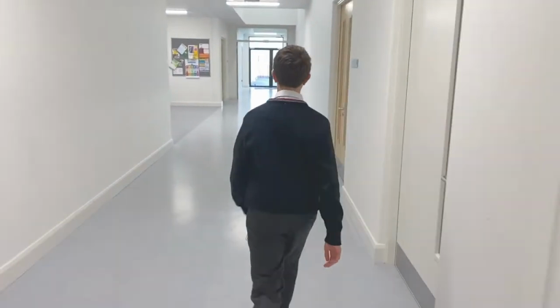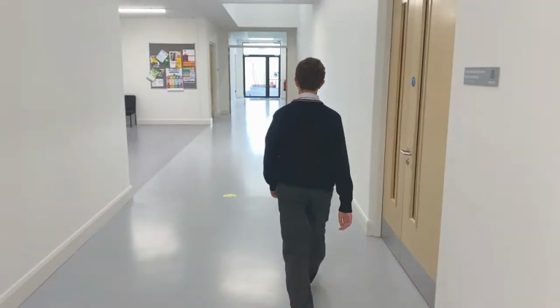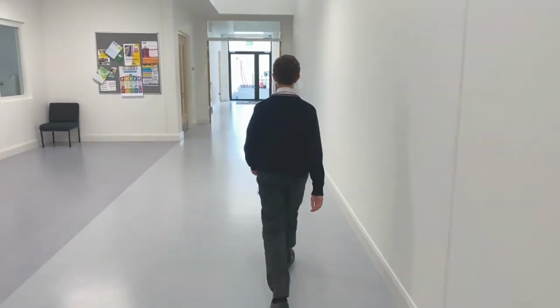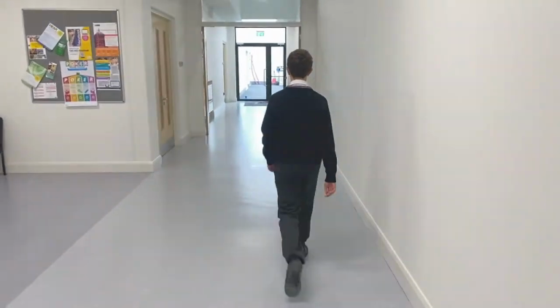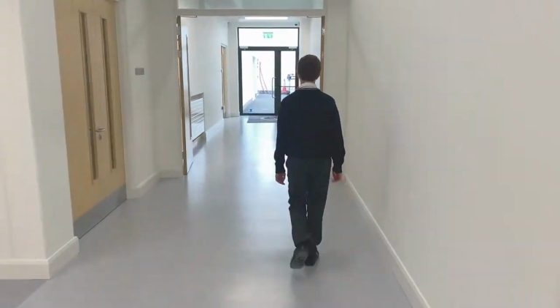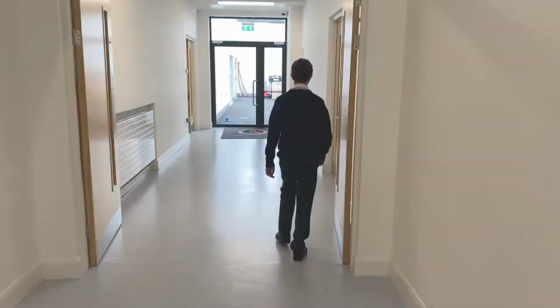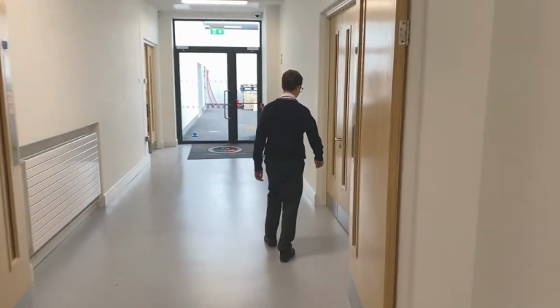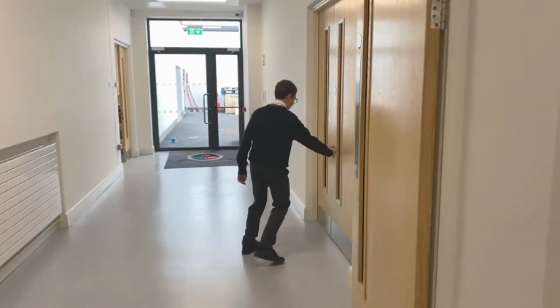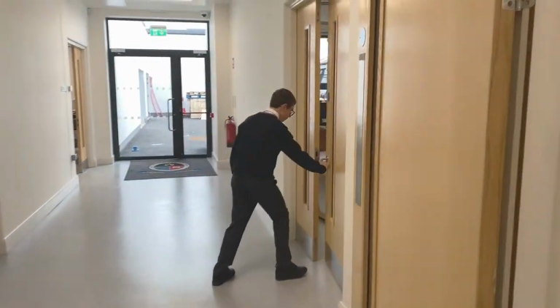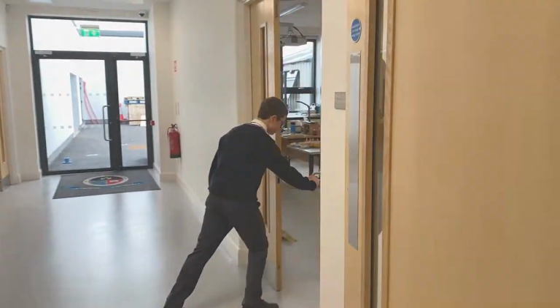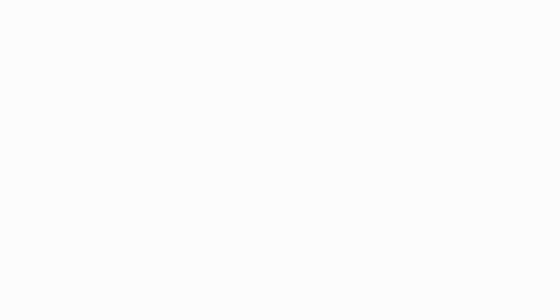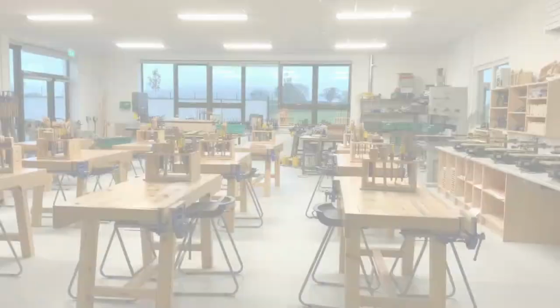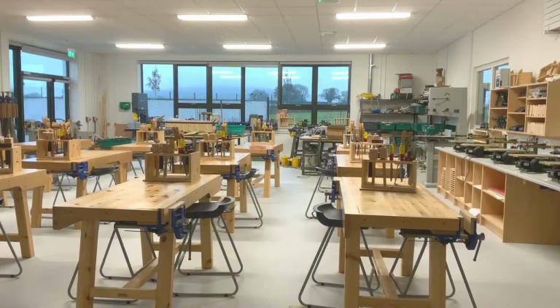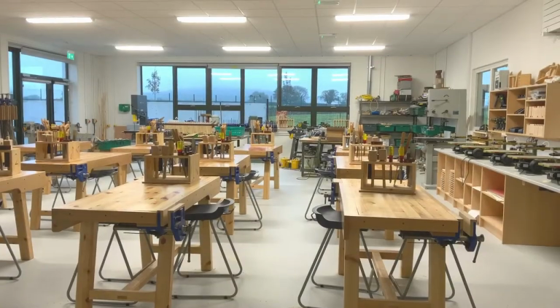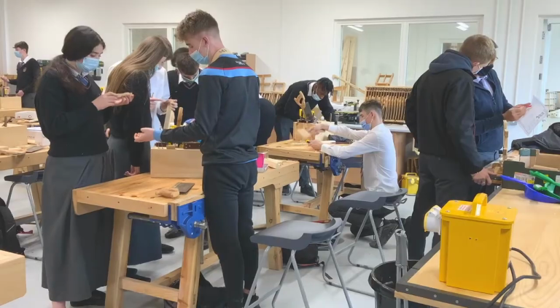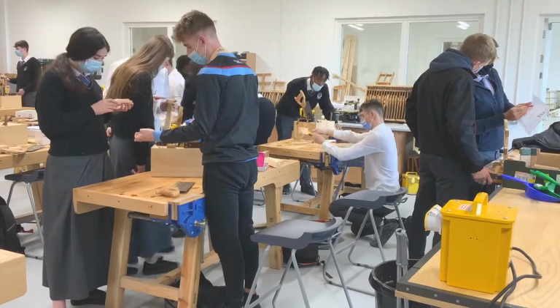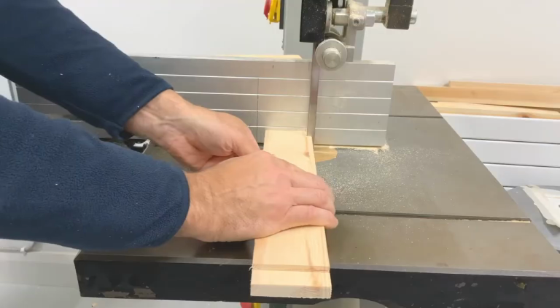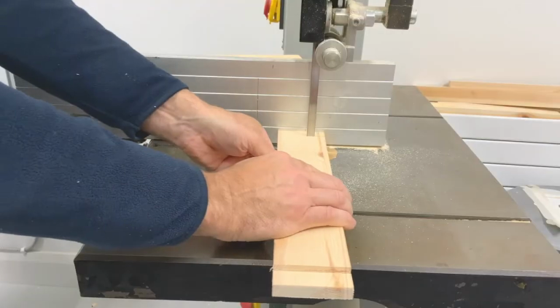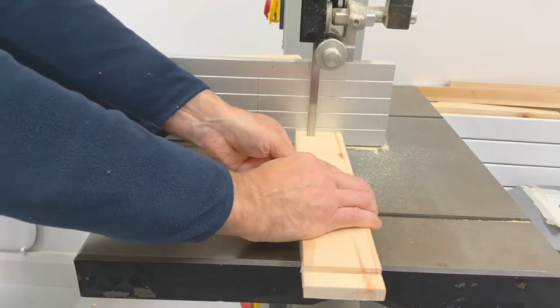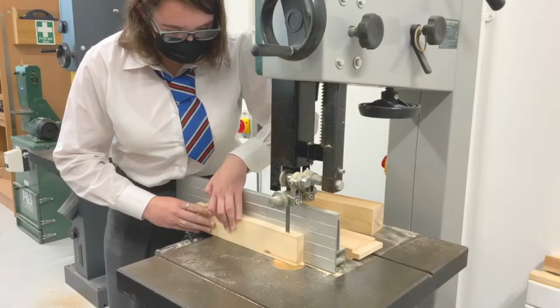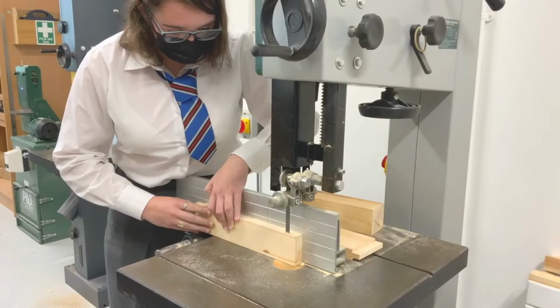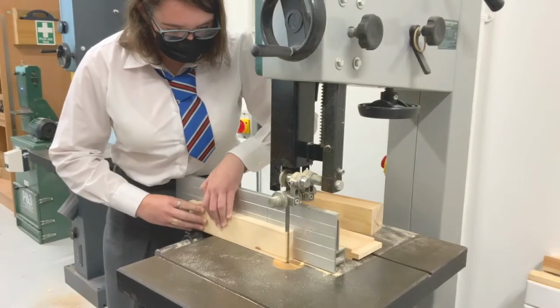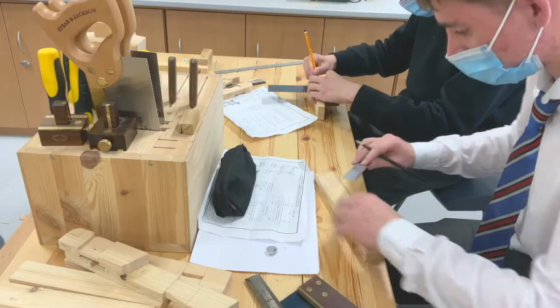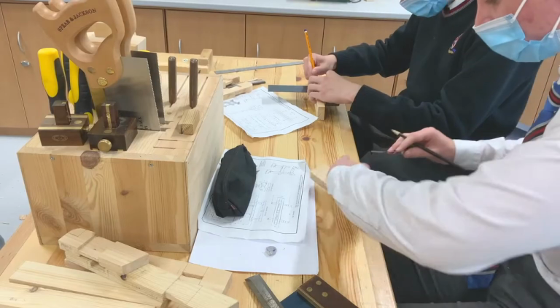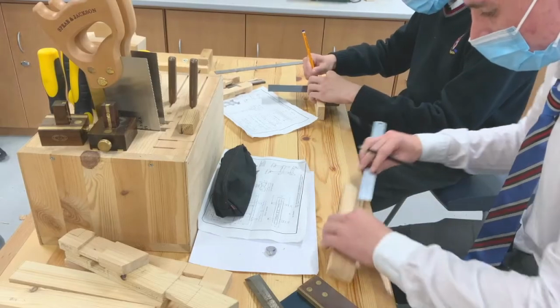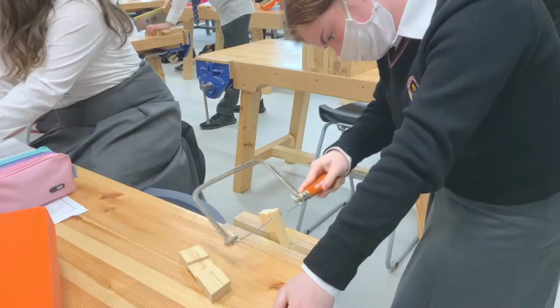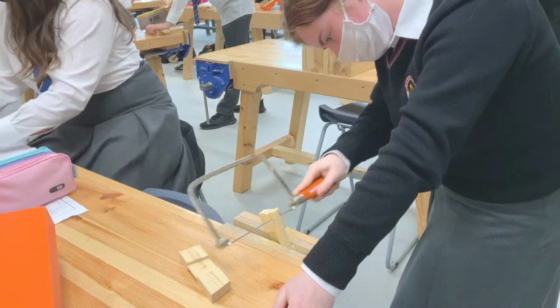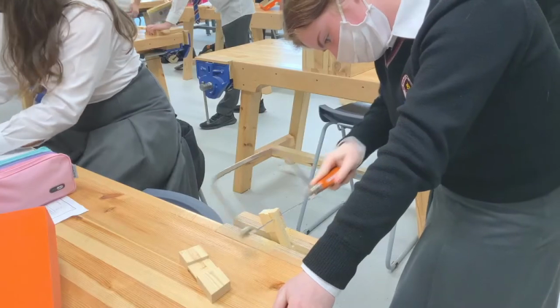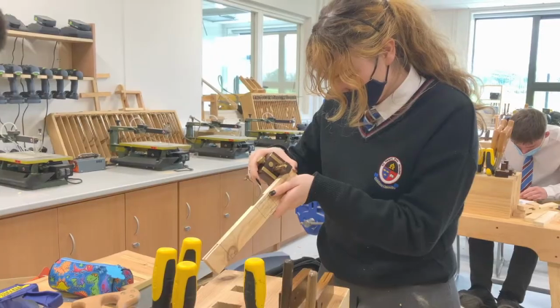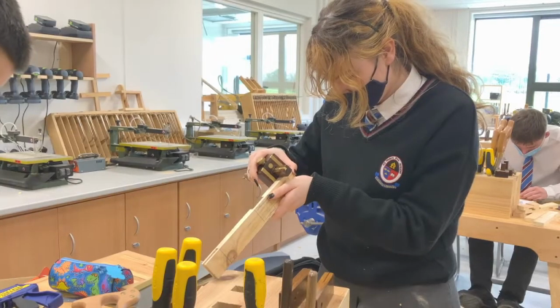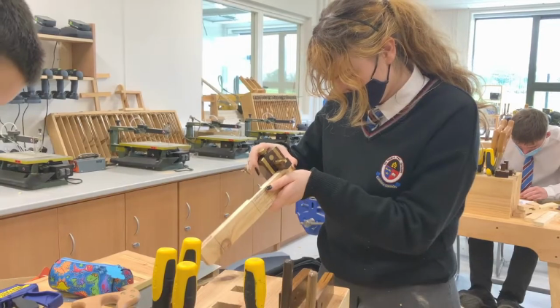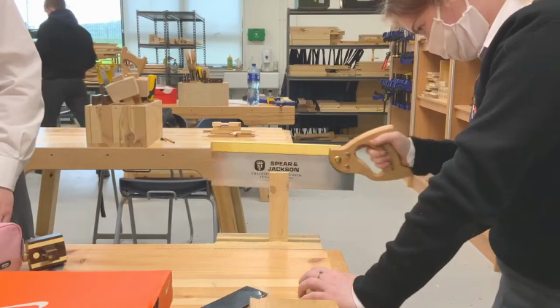Close to the engineering room, we have two woodwork rooms. We have every possible tool and piece of machinery we could possibly need. This is a great classroom for combining design theory with practical woodworking skills.